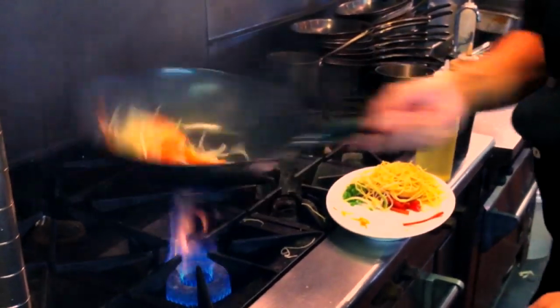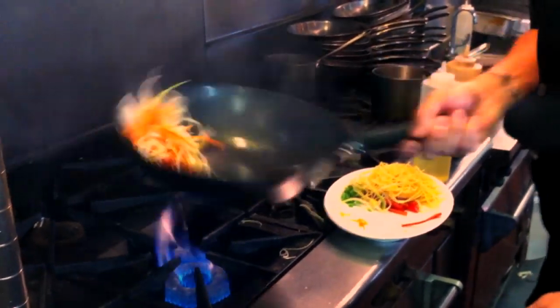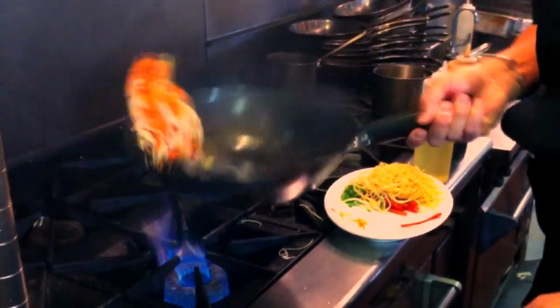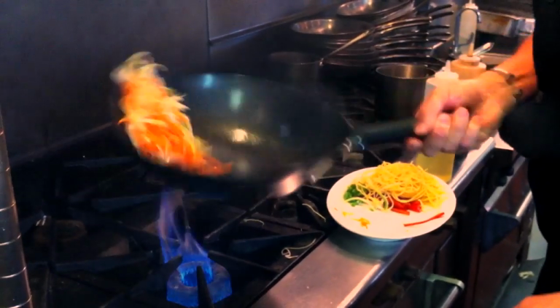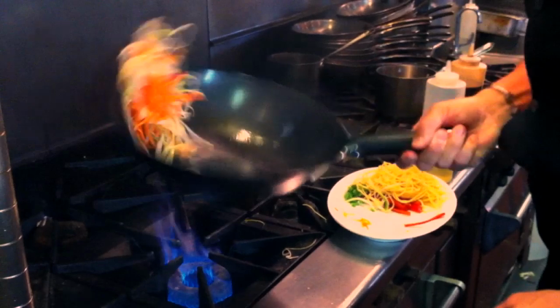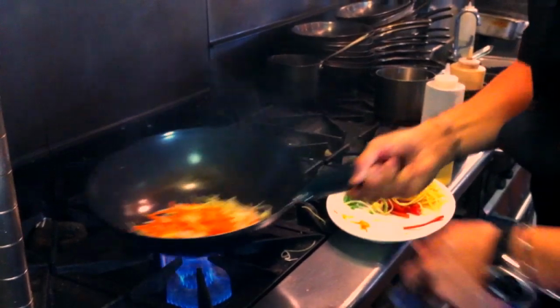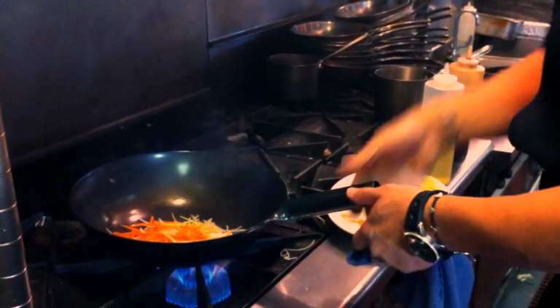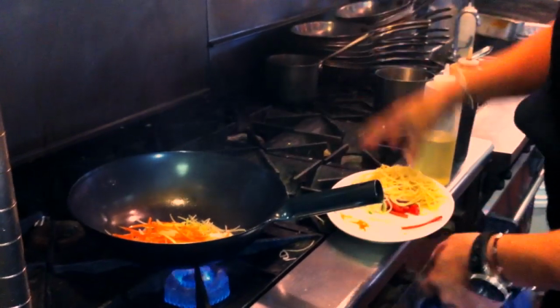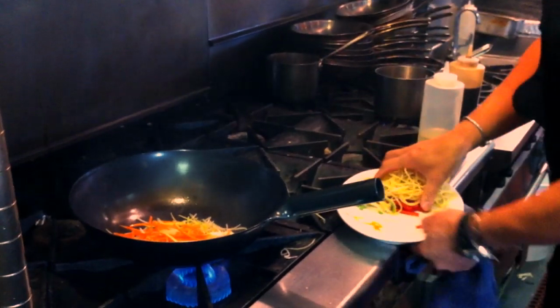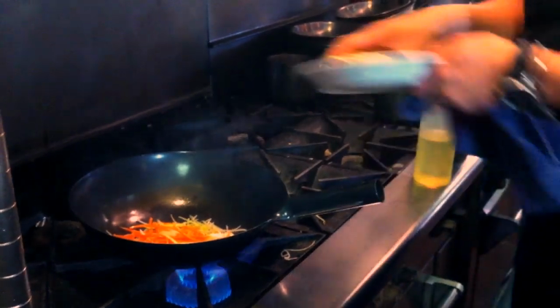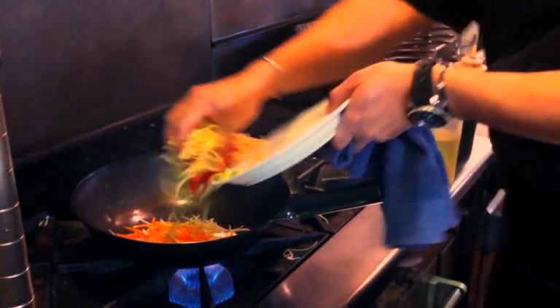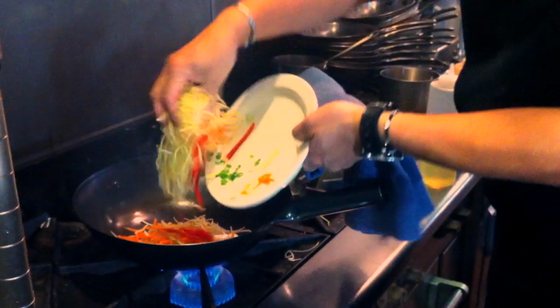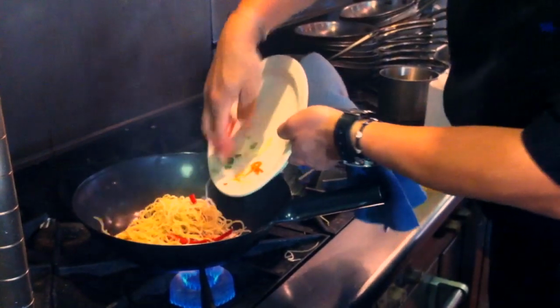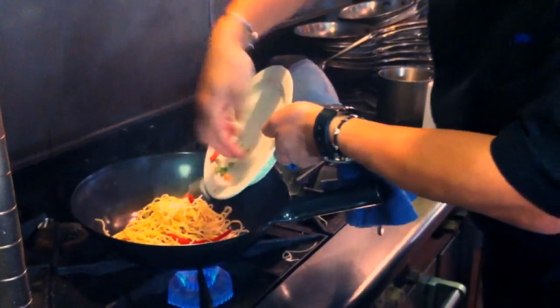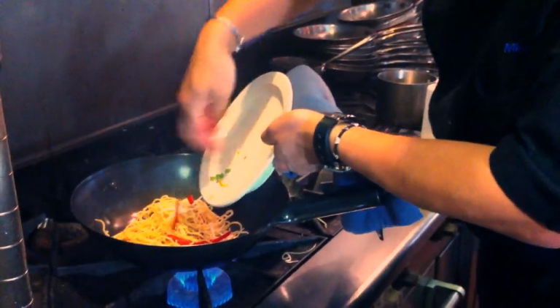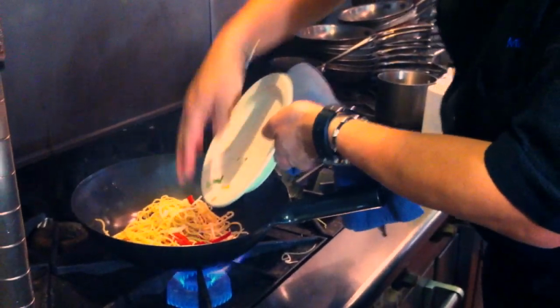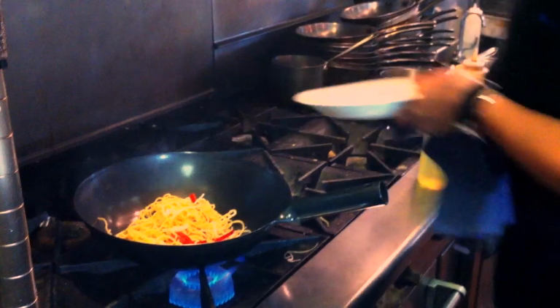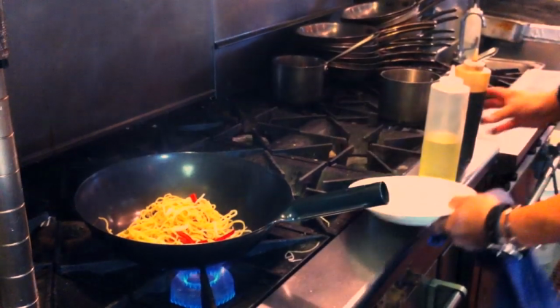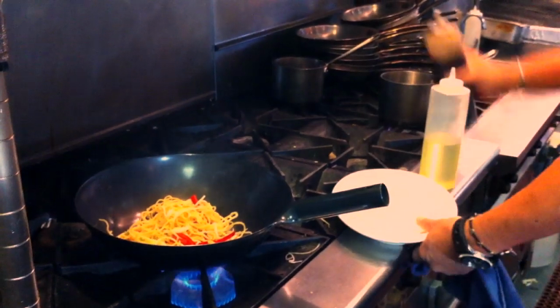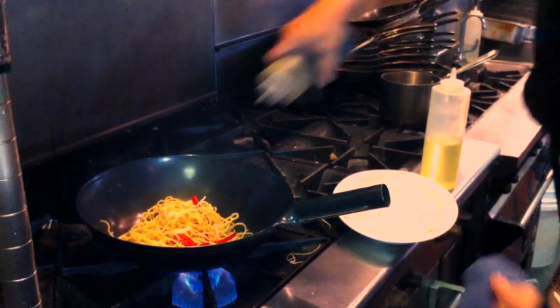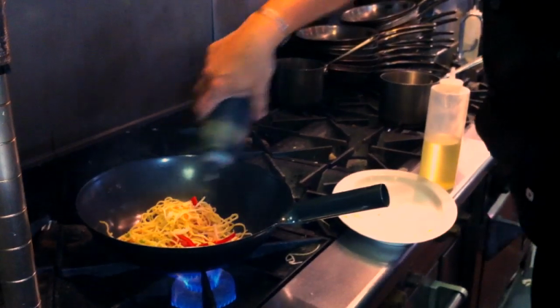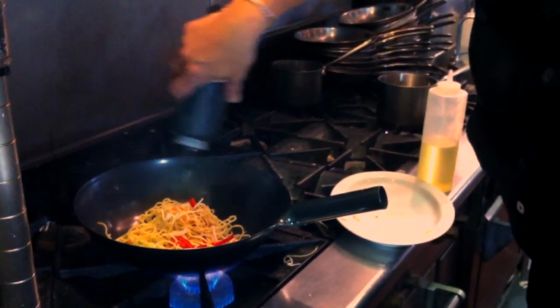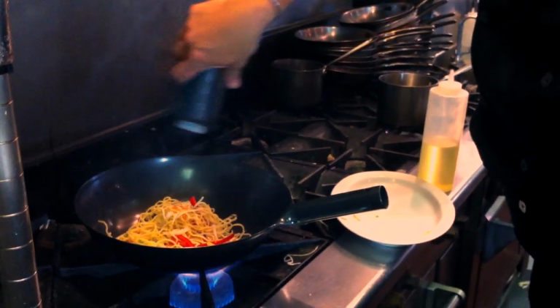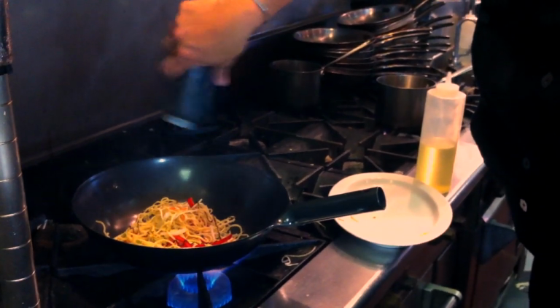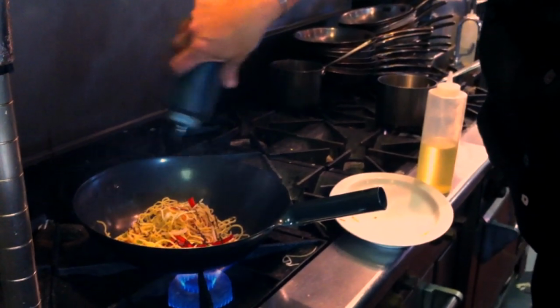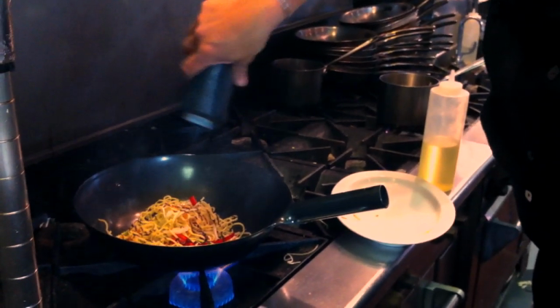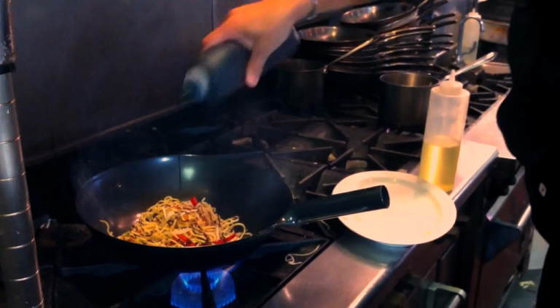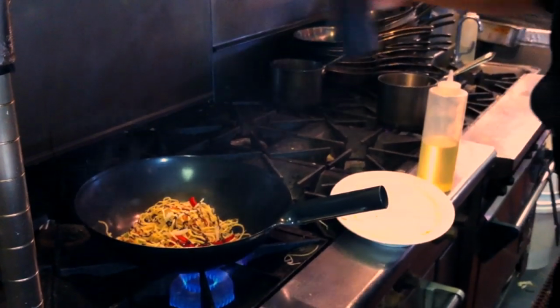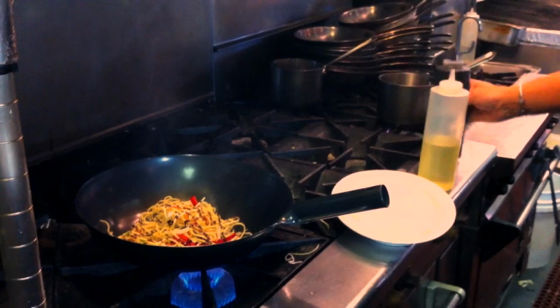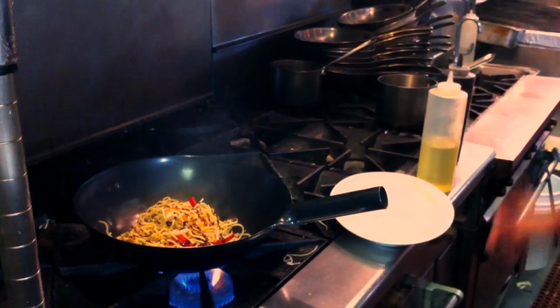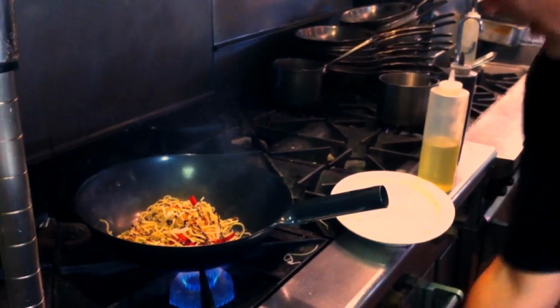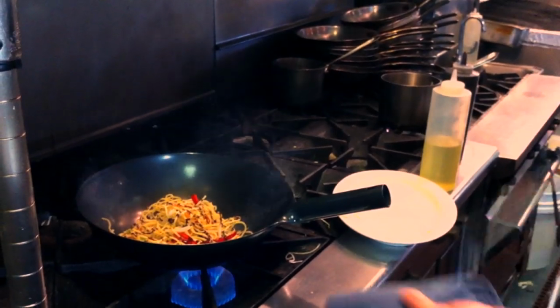This is why a wok is so cool — it's so easy to flip food. Add a little bell peppers and some noodles, add just a little bit of sweet soy, a reduction of soy sauce. This dish is pretty much done.